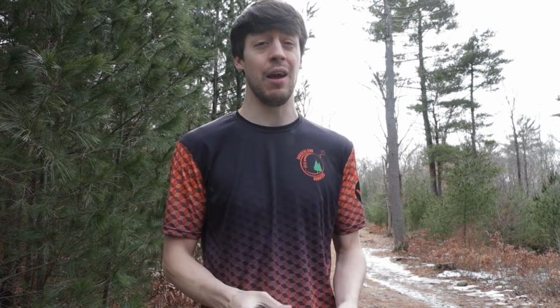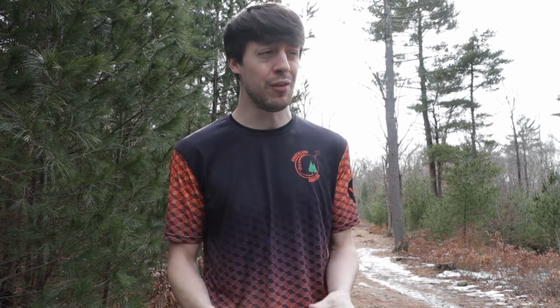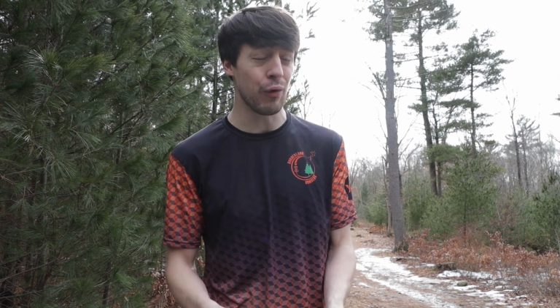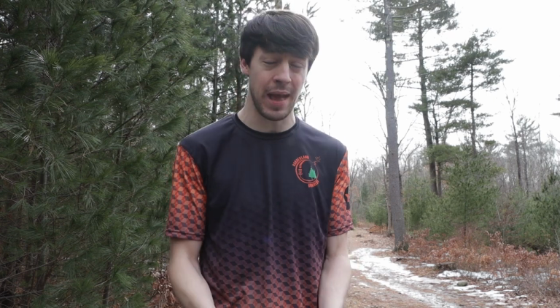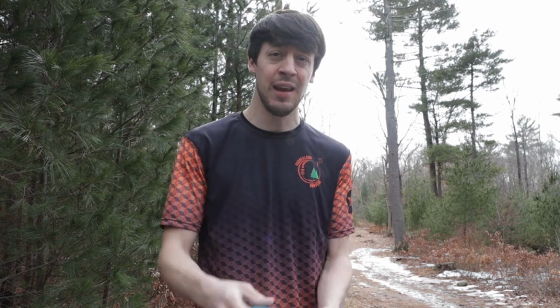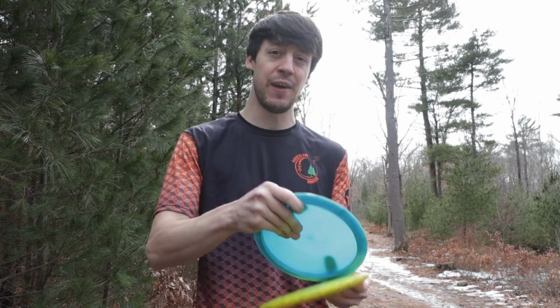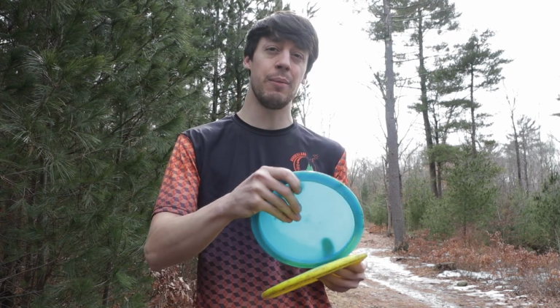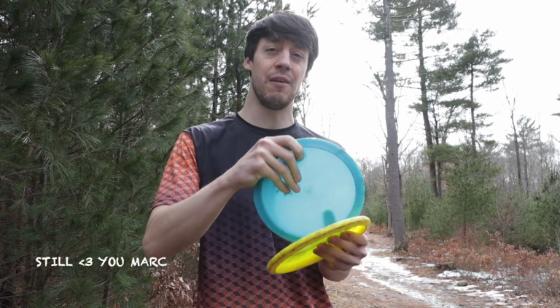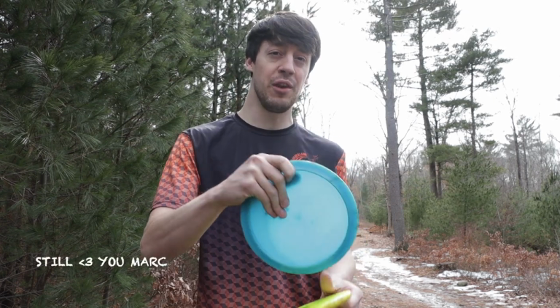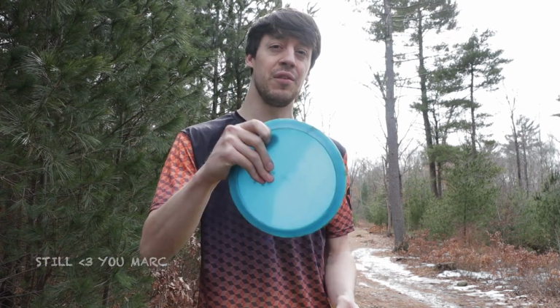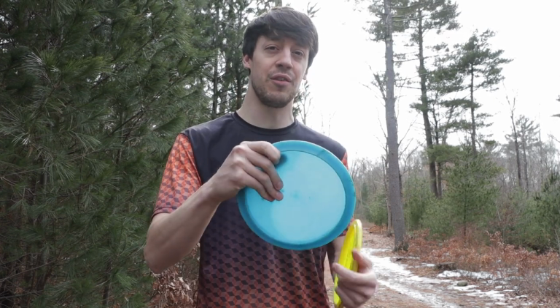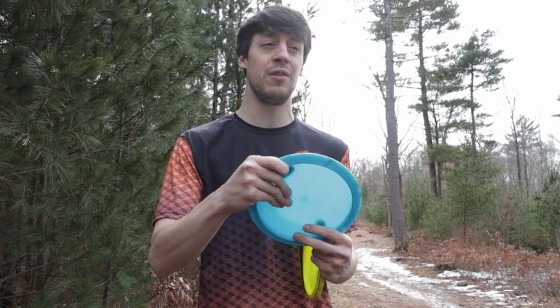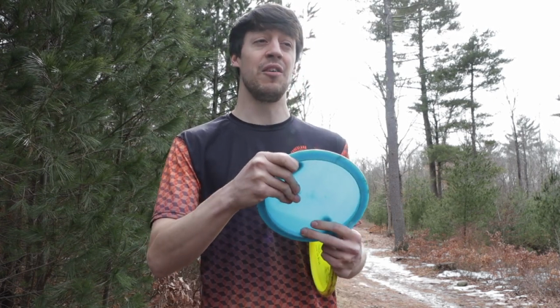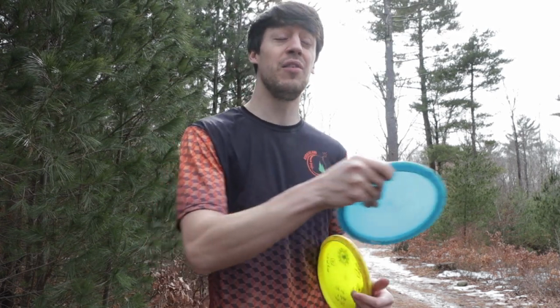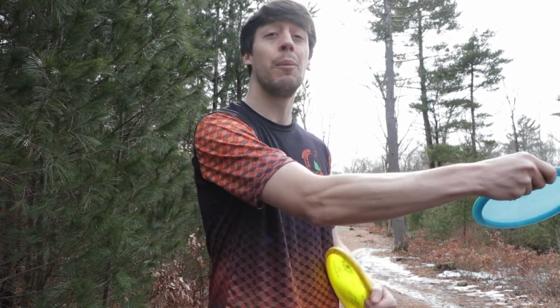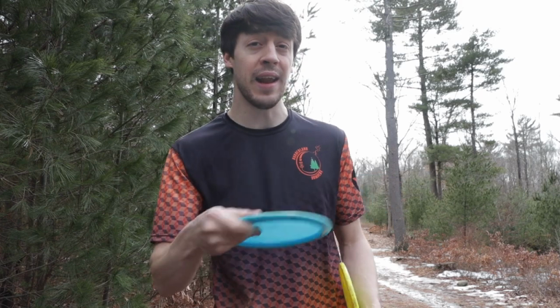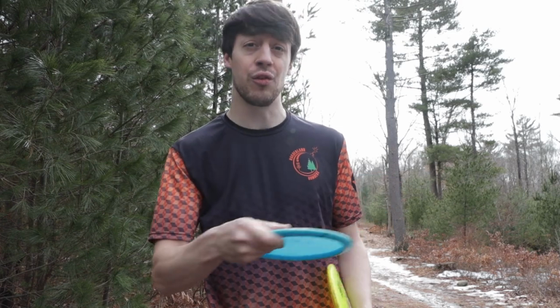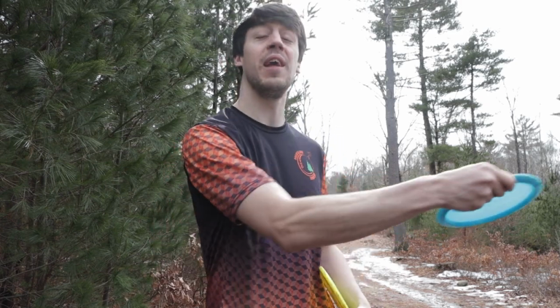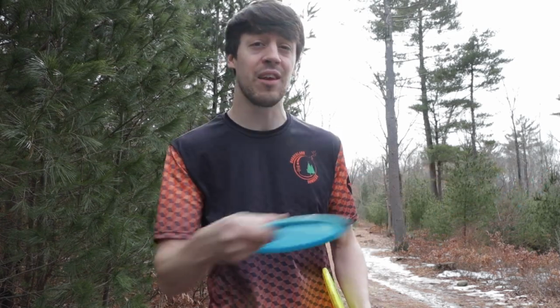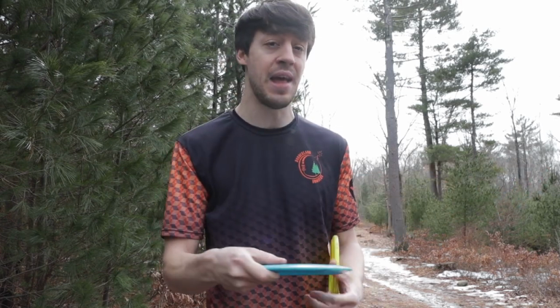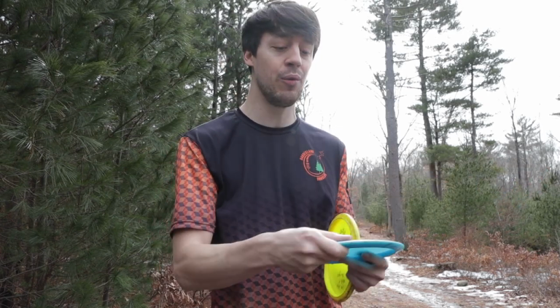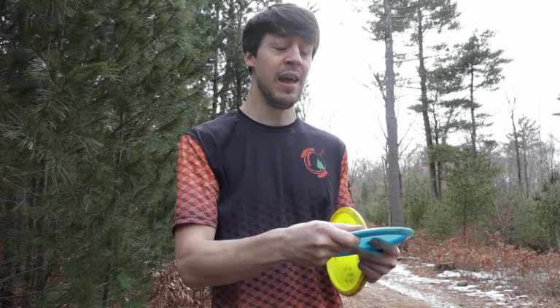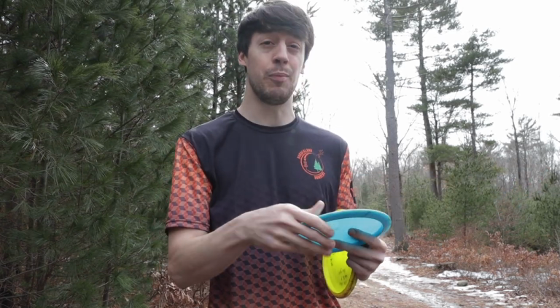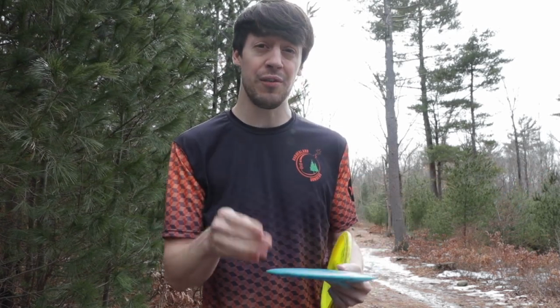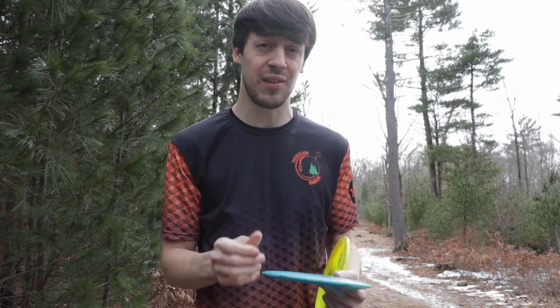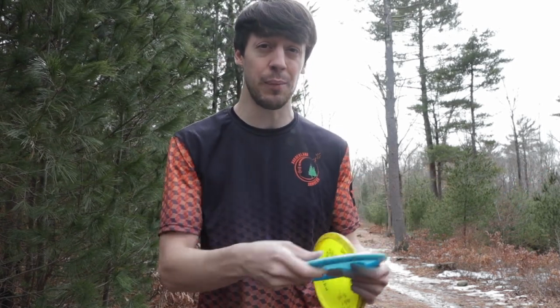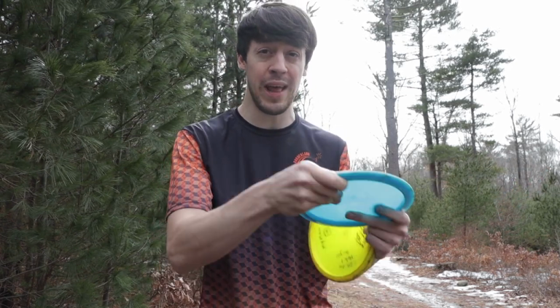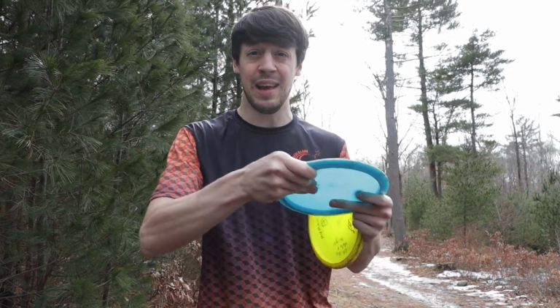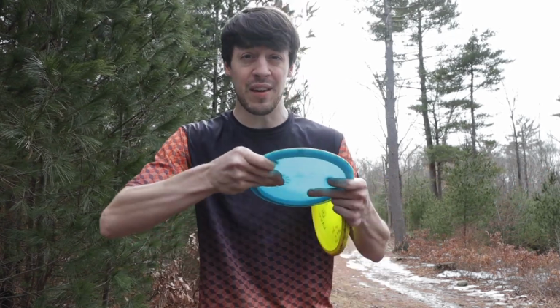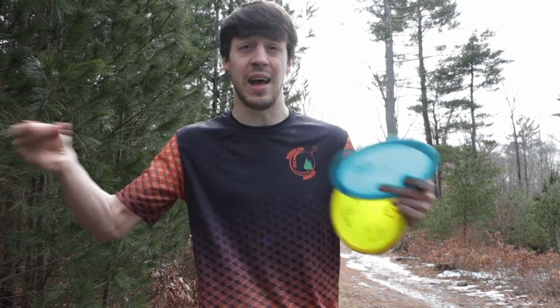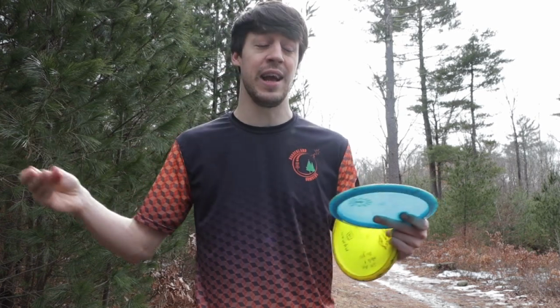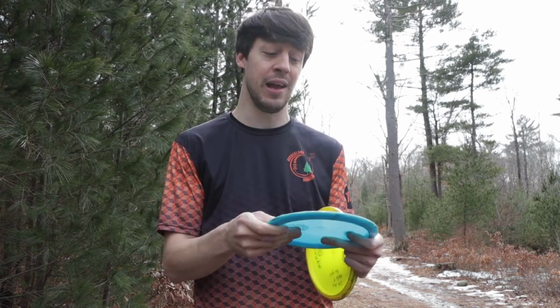I really don't recommend fan gripping fairway drivers and distance drivers, just because you are putting that extra torque and that extra snap into it. And especially if your disc is a little bit wet, it's just going to slide right out of your hand.